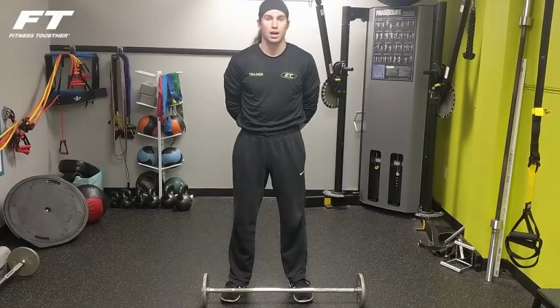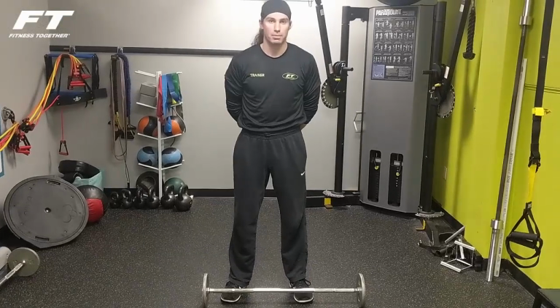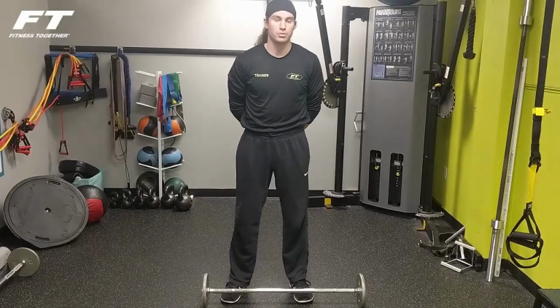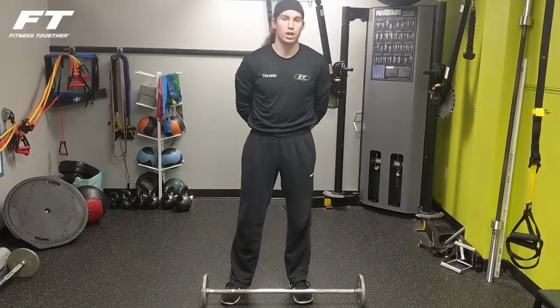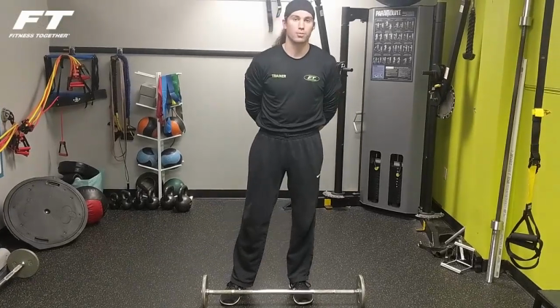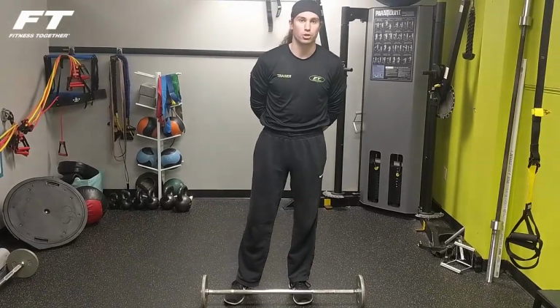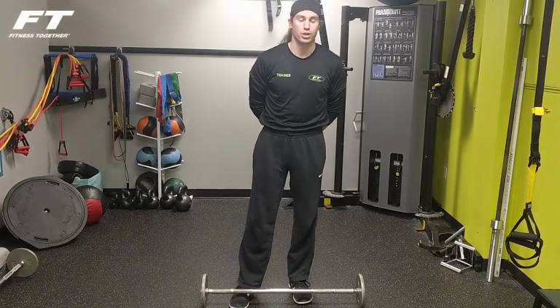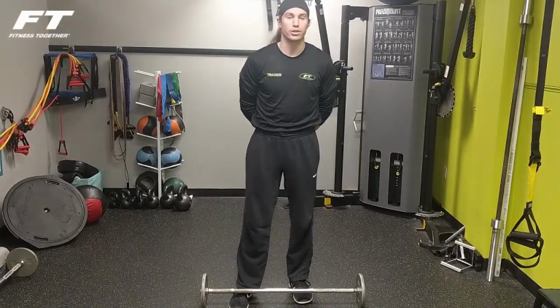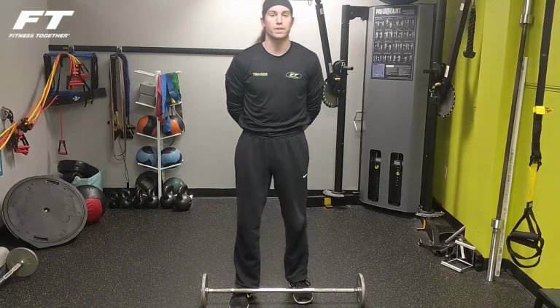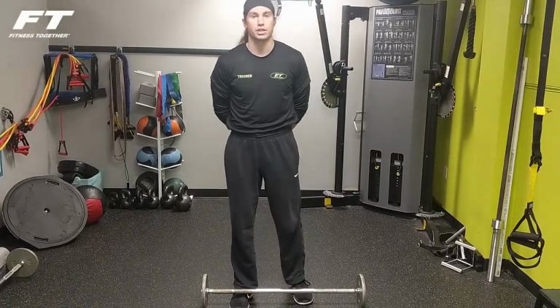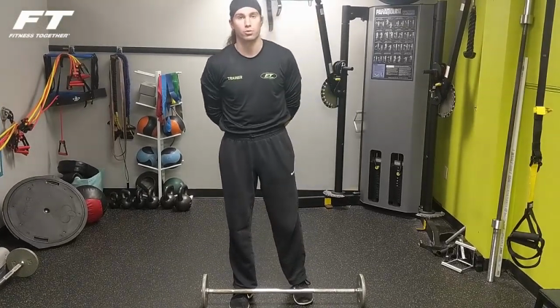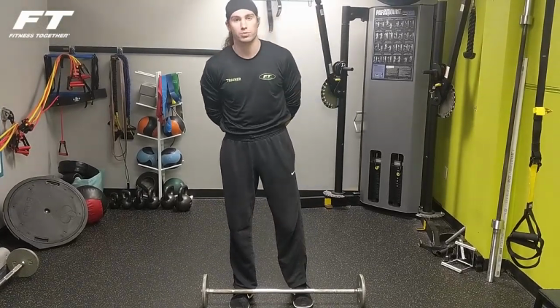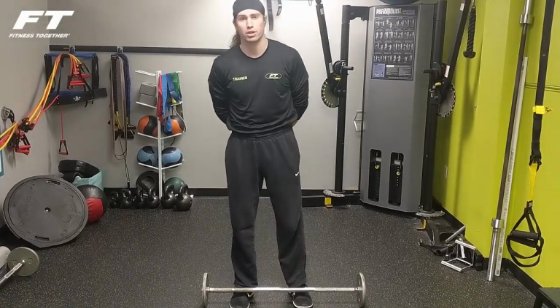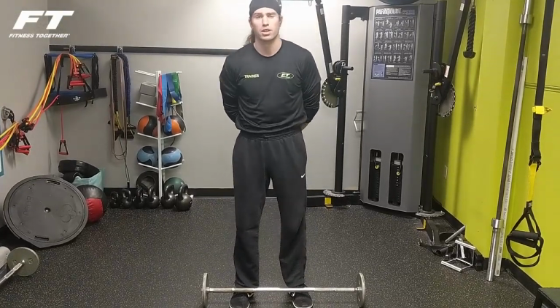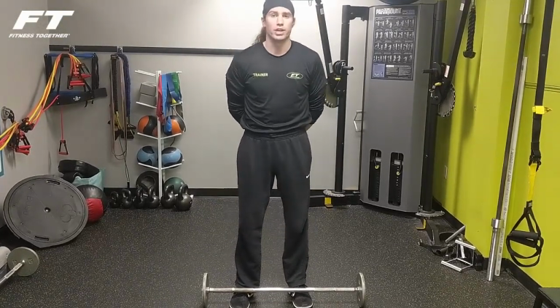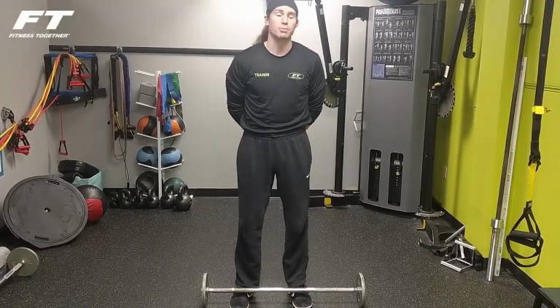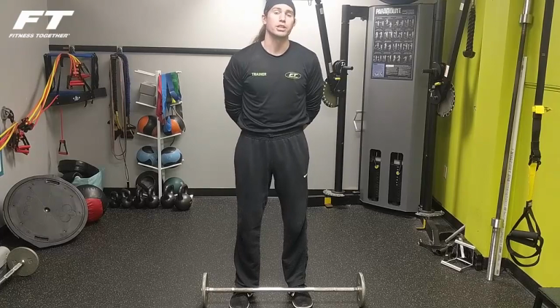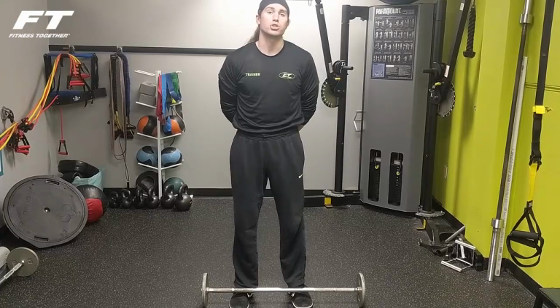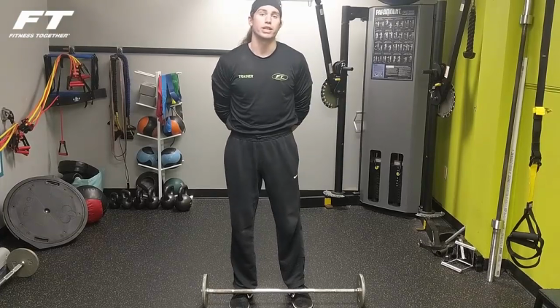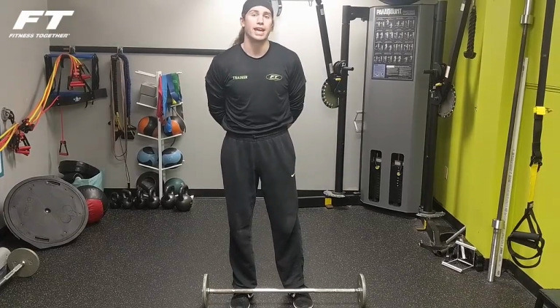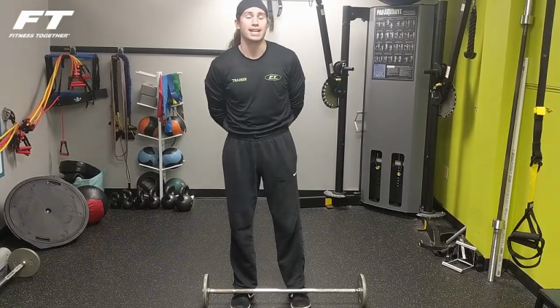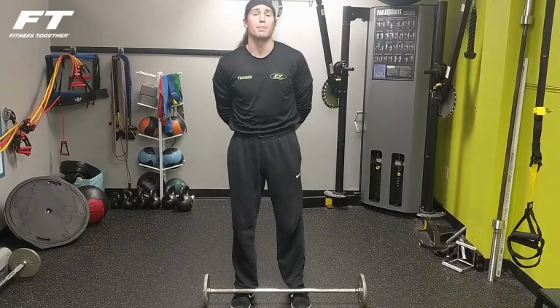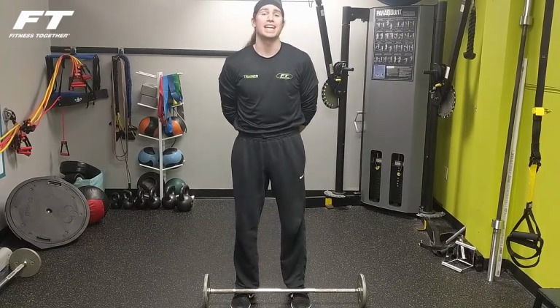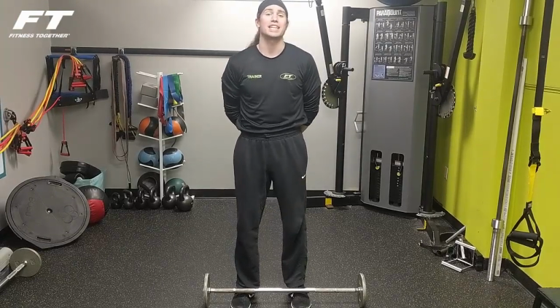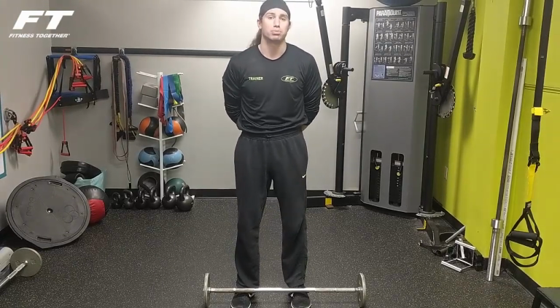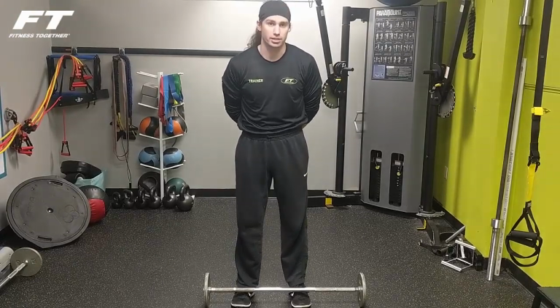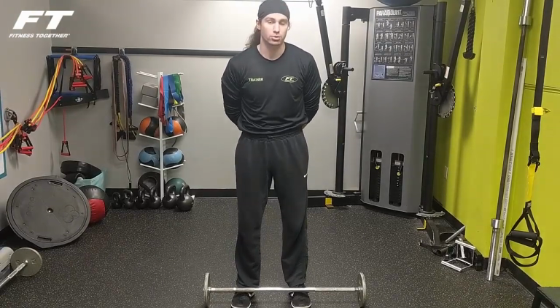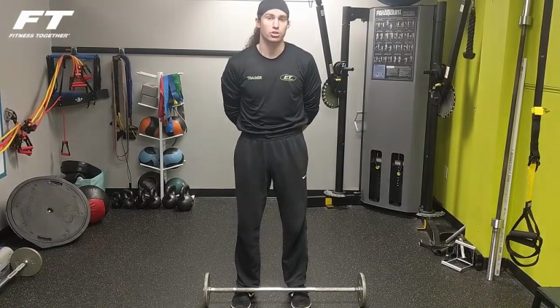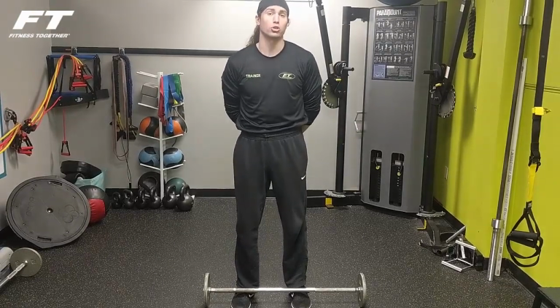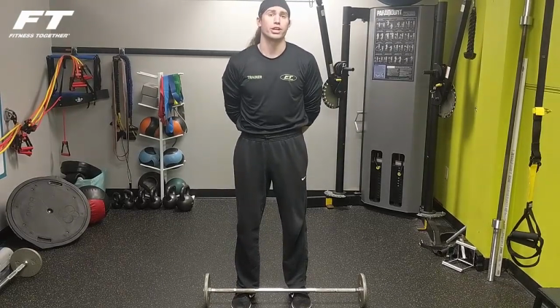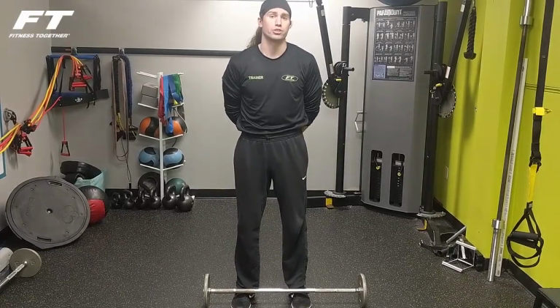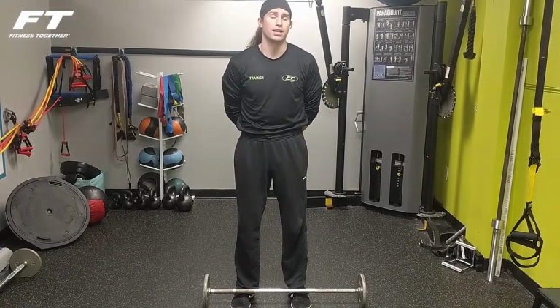Hi, my name is John. I'm one of the trainers here at Fitness Together in Westboro. Right now, I'm going to demonstrate a behind the neck press, which is a shoulder exercise.